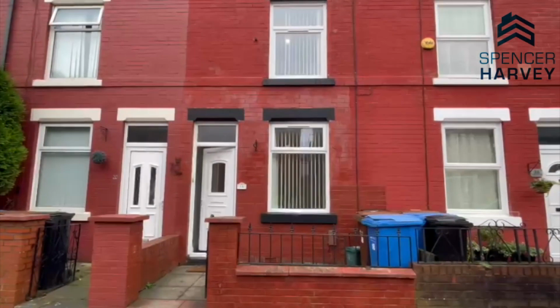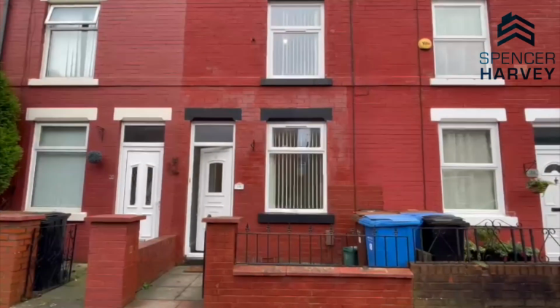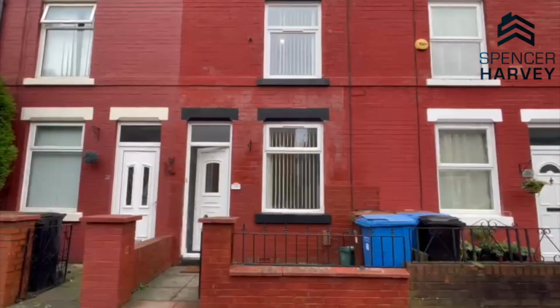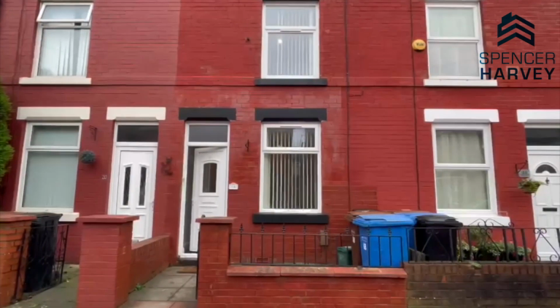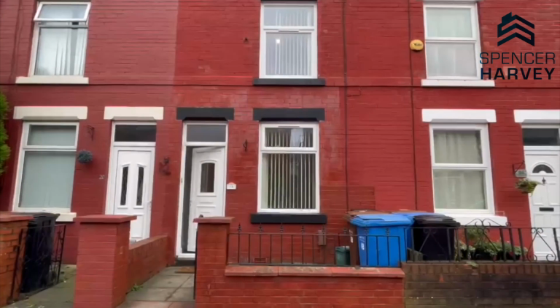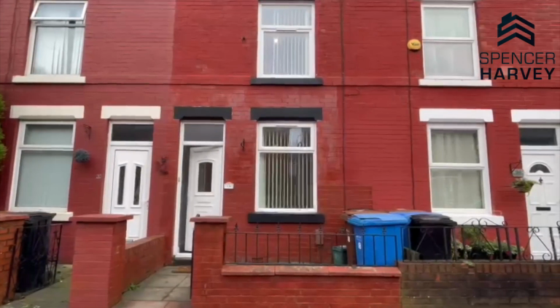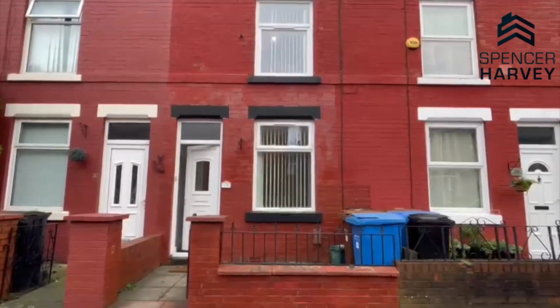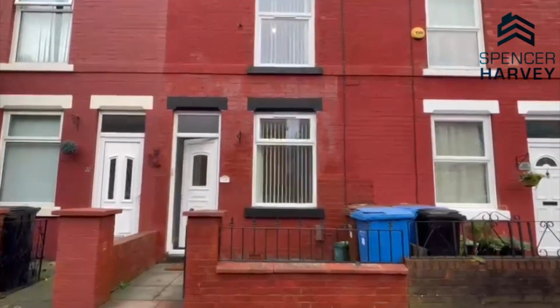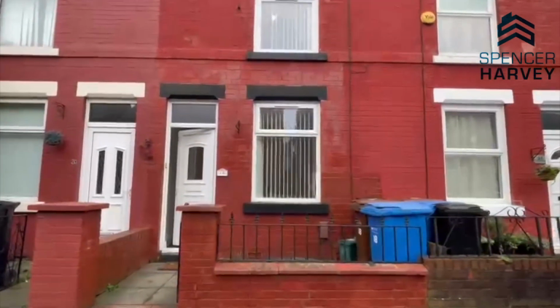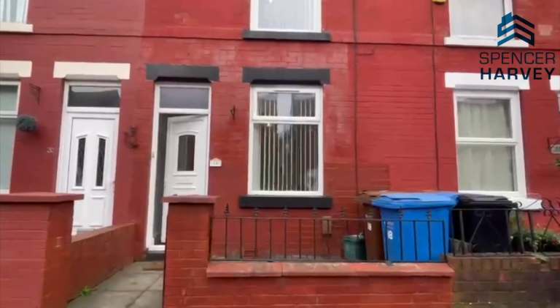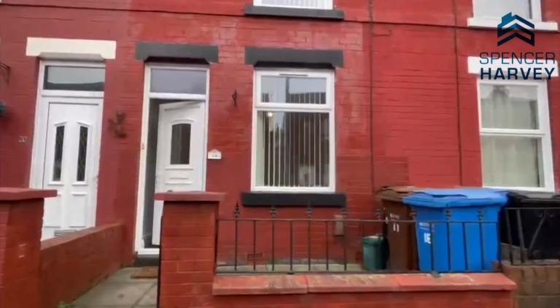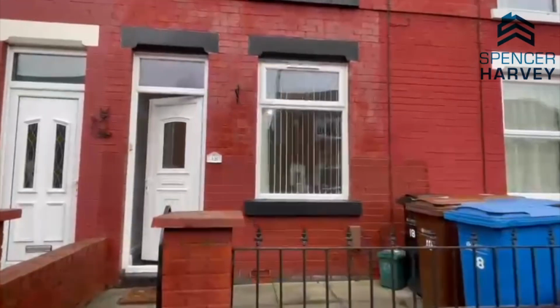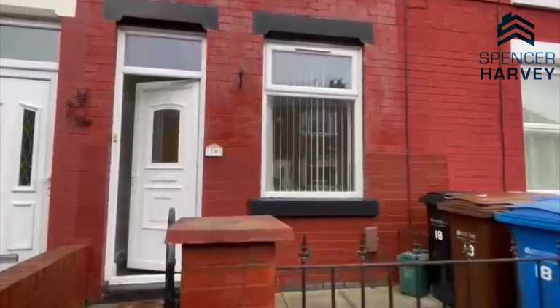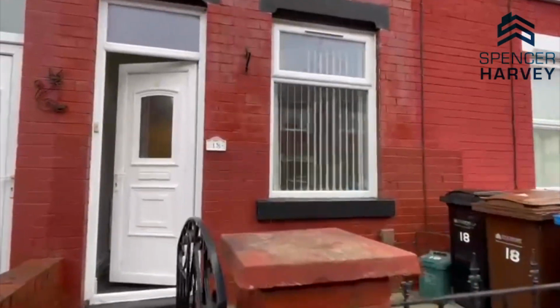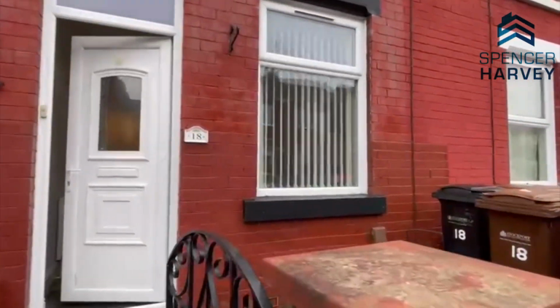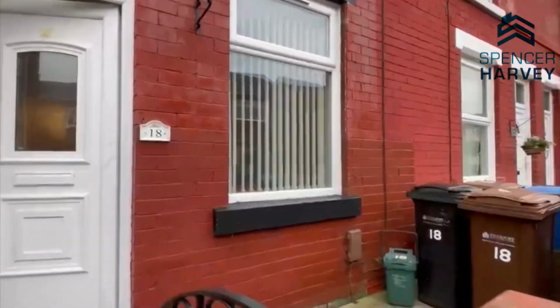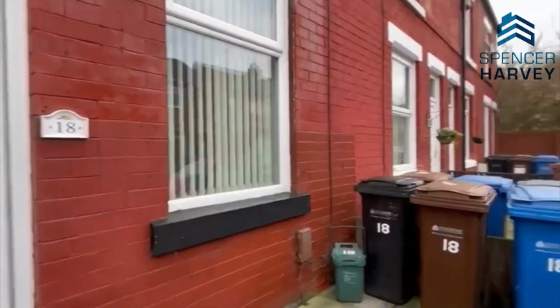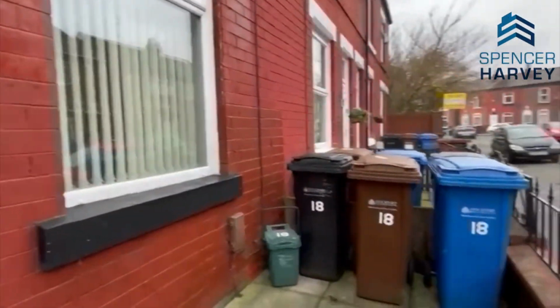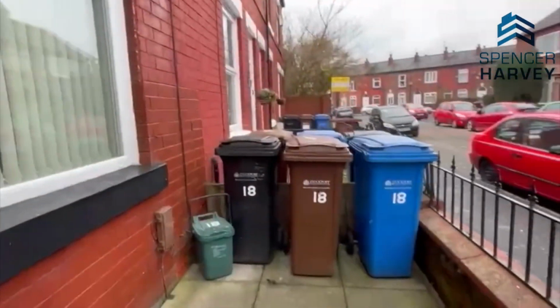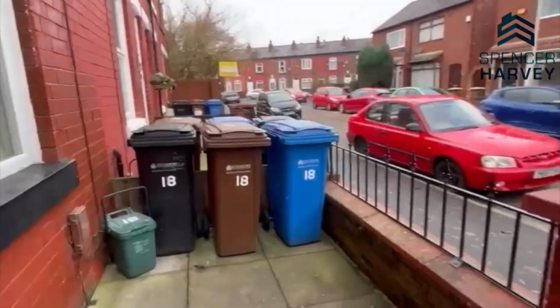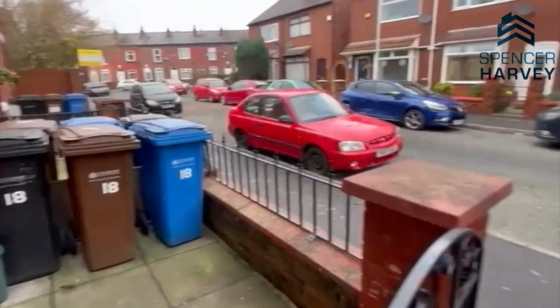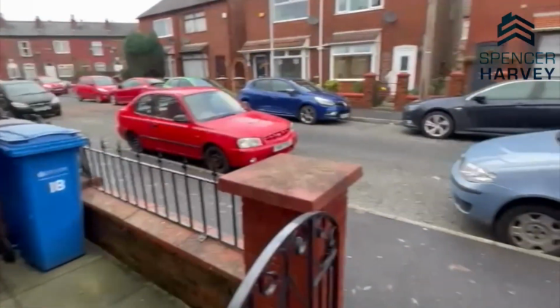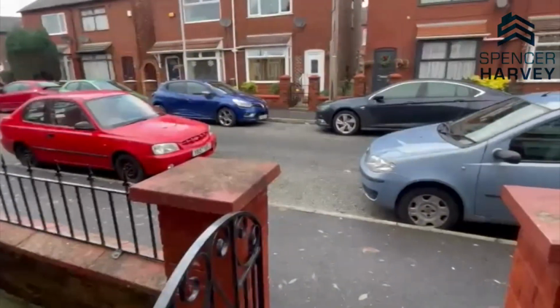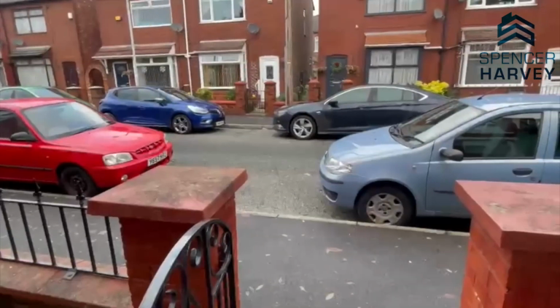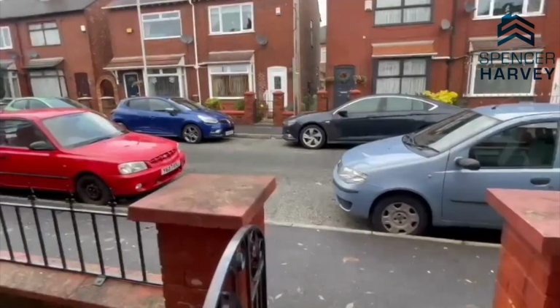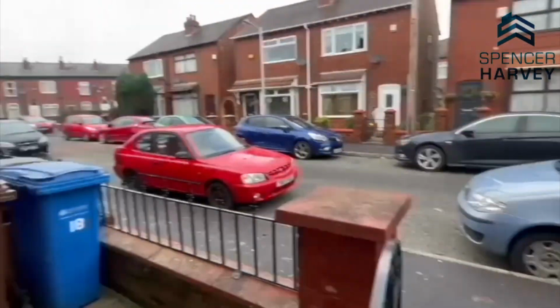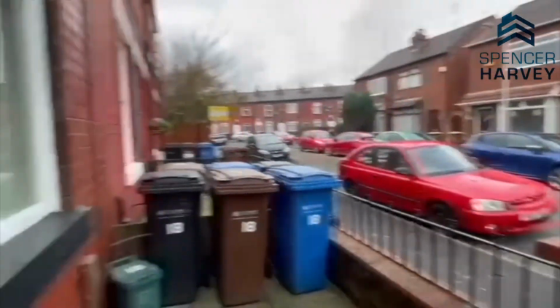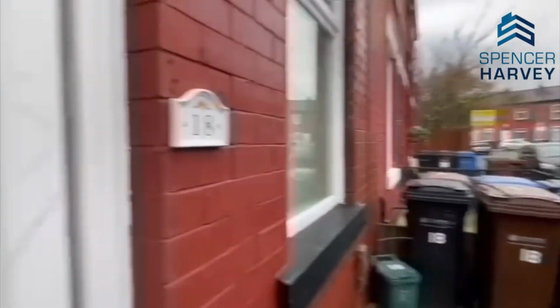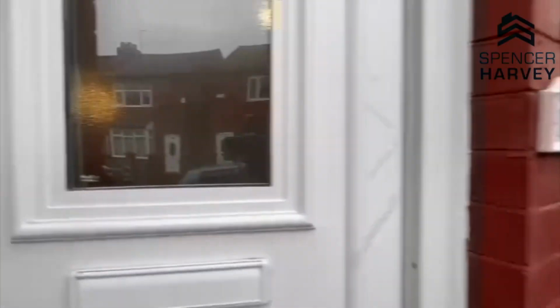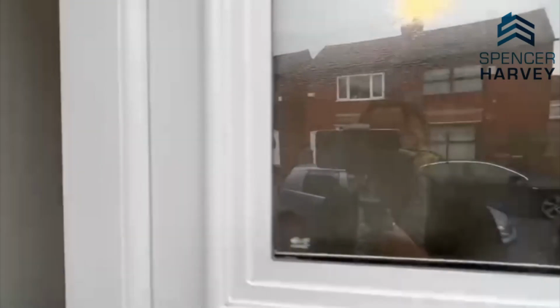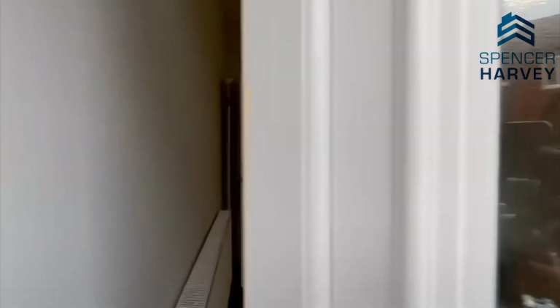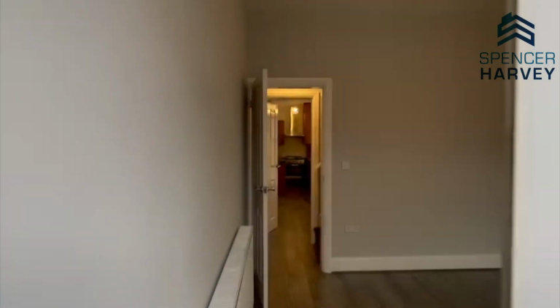Here we have the front elevation of the property. As you can see, it is a generous mid-terrace with room just here for your bins and parking just at the front as well.